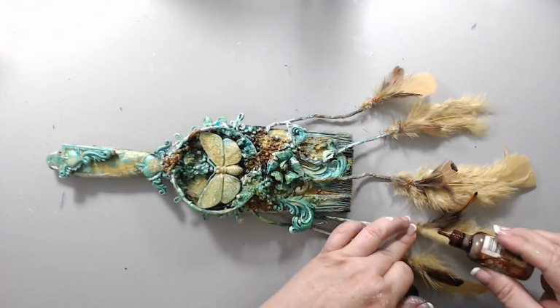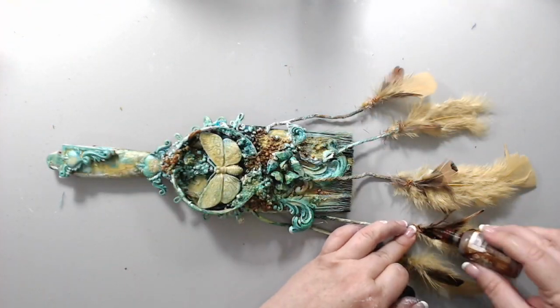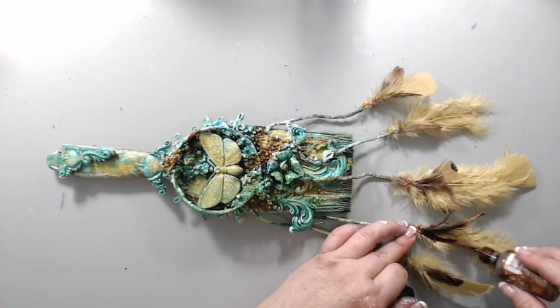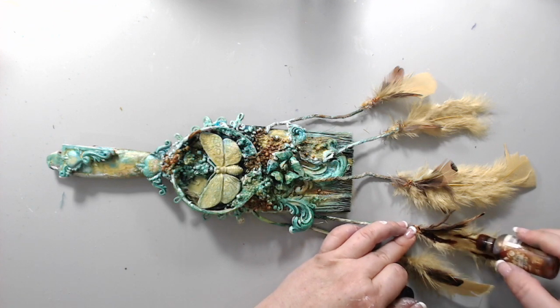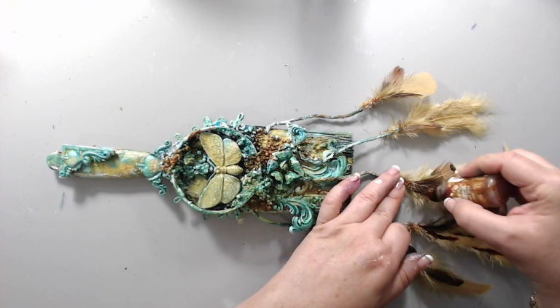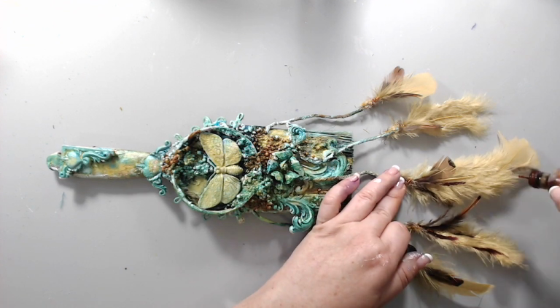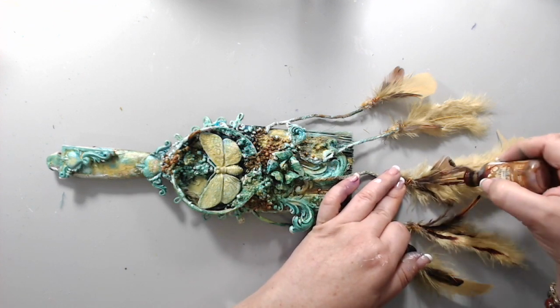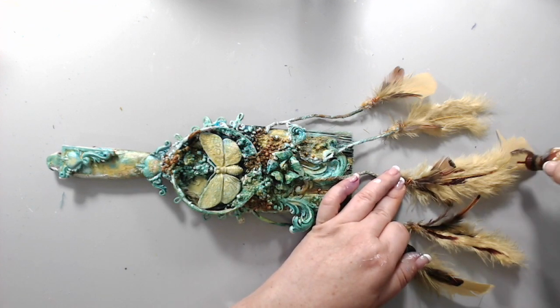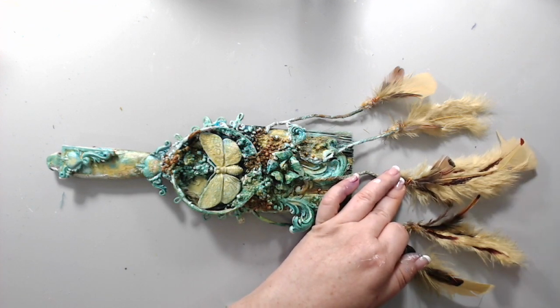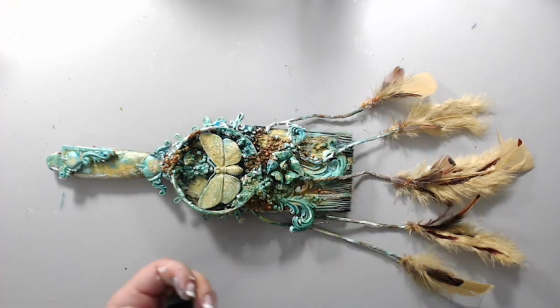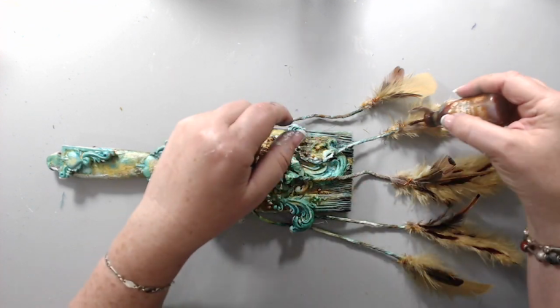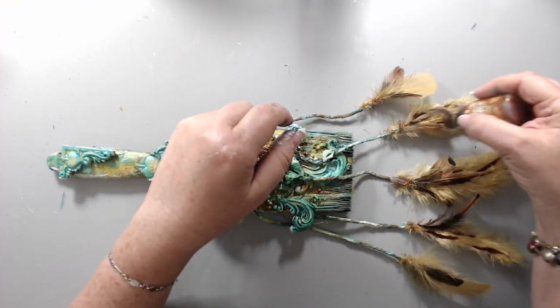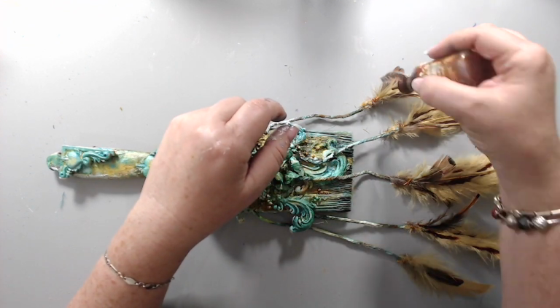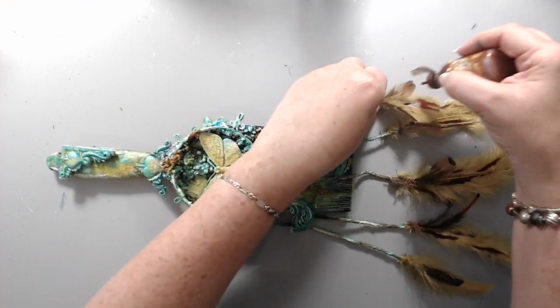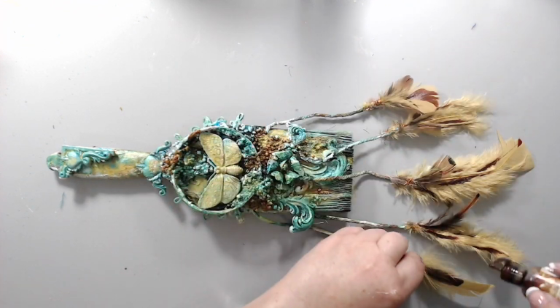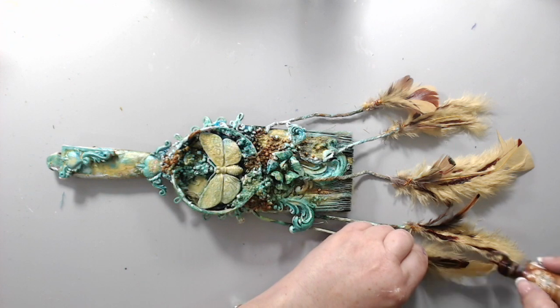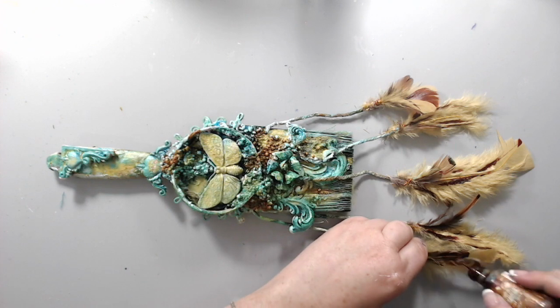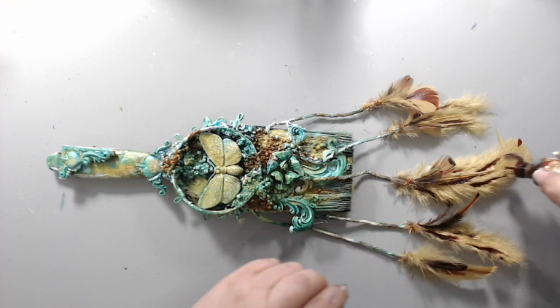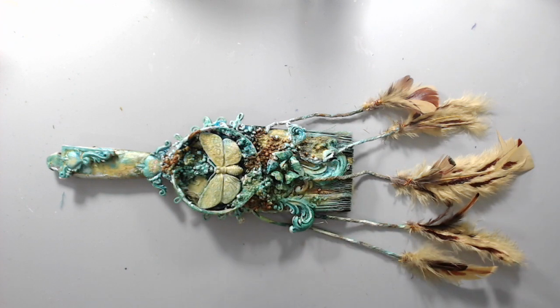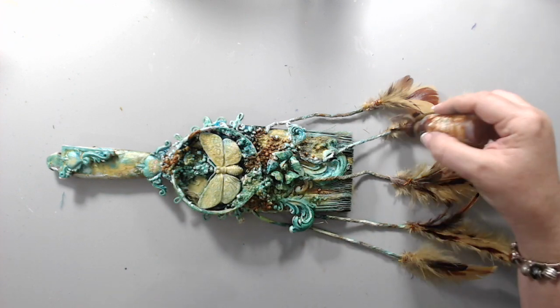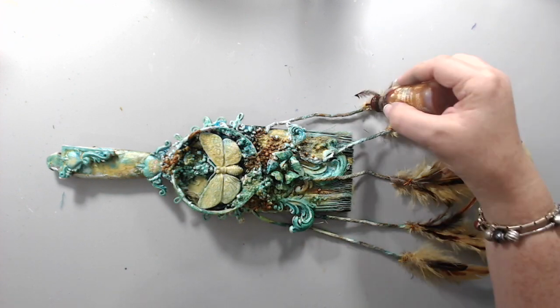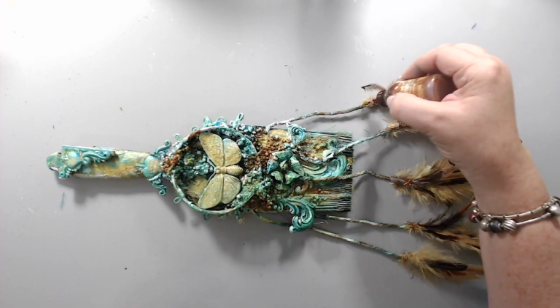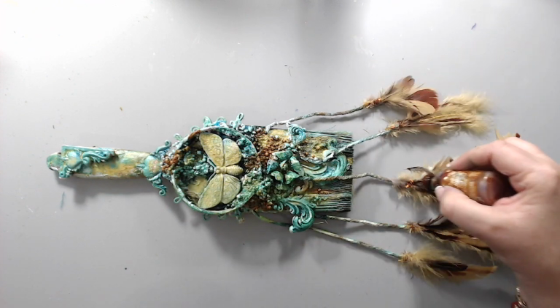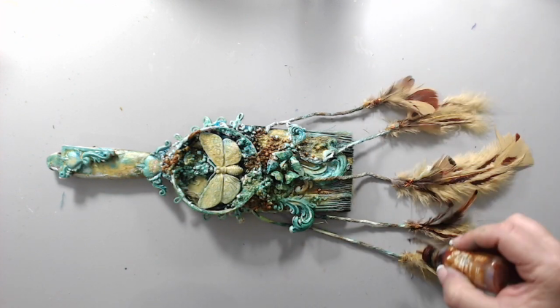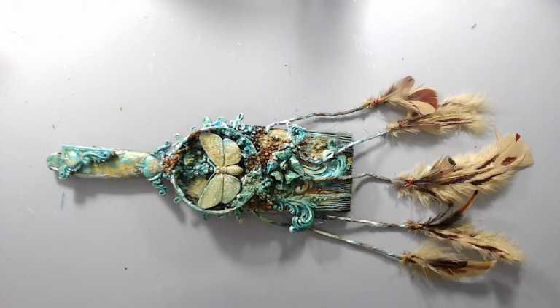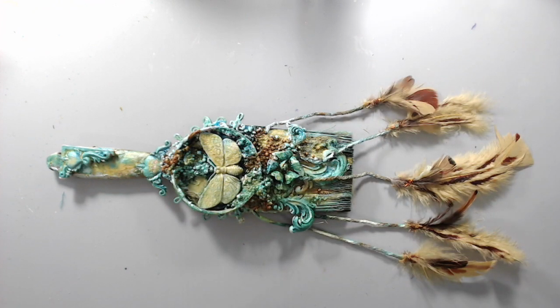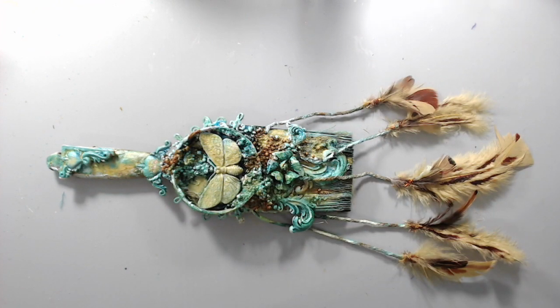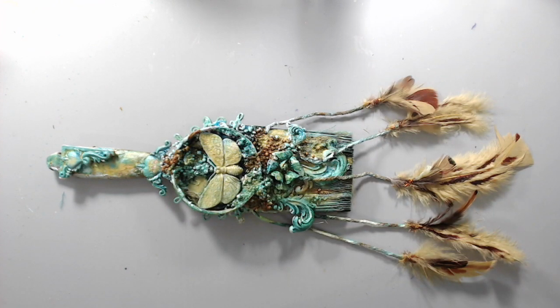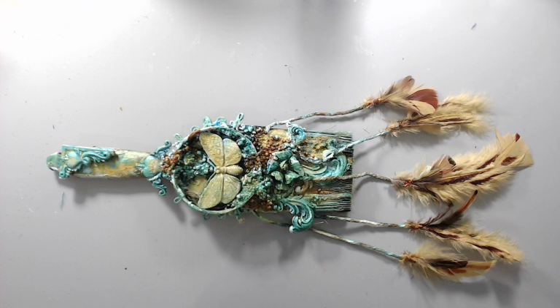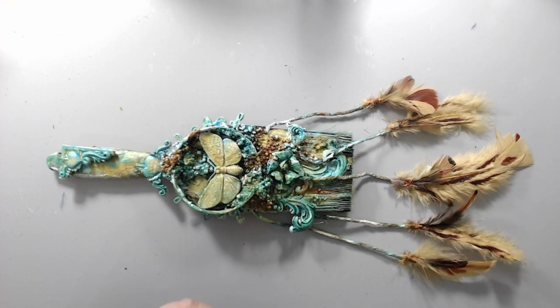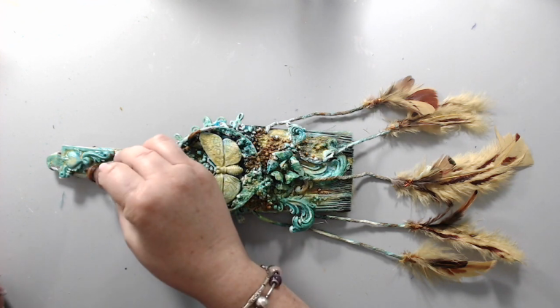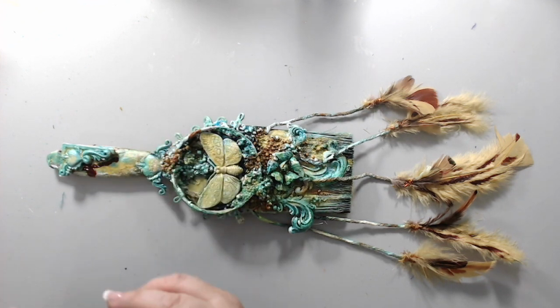I took the alcohol ink and added a few drips of it on the feathers to make them match the rest of the brush and have that rust look on them as well.